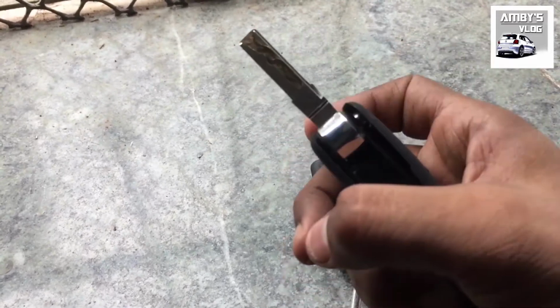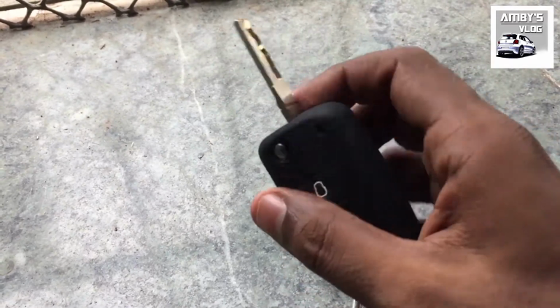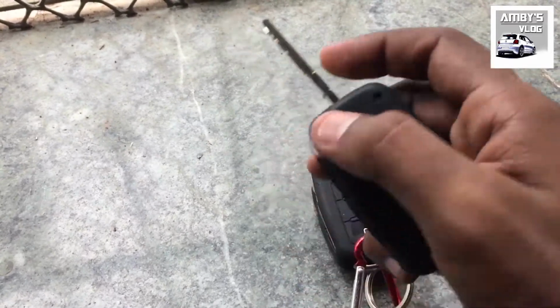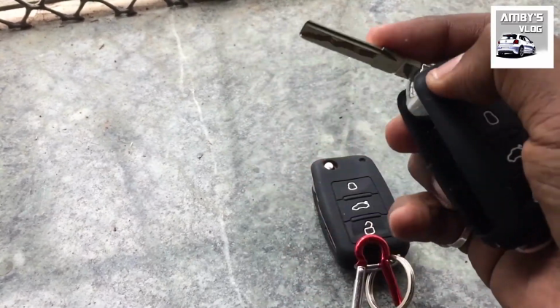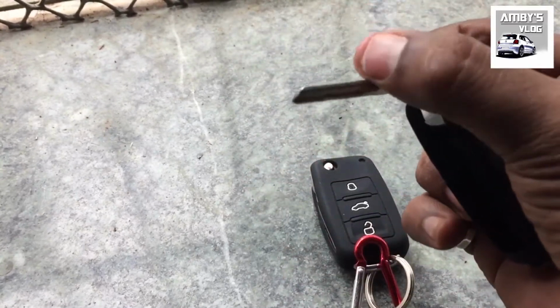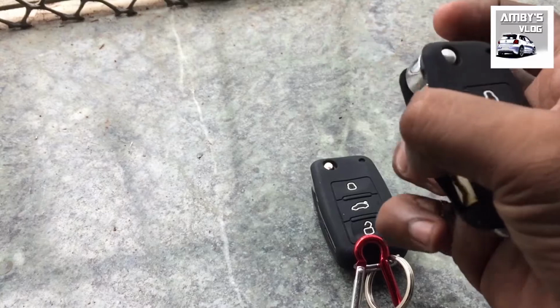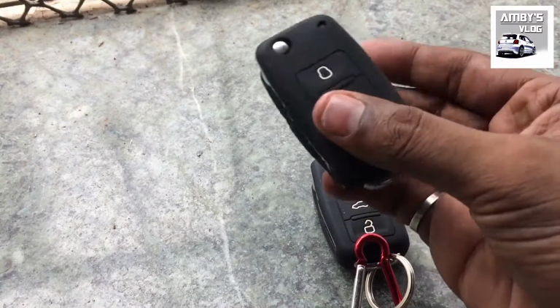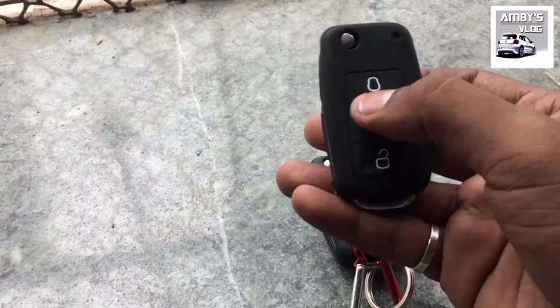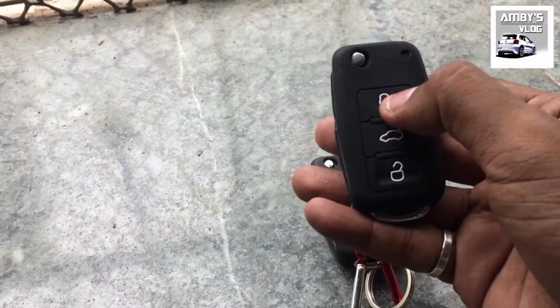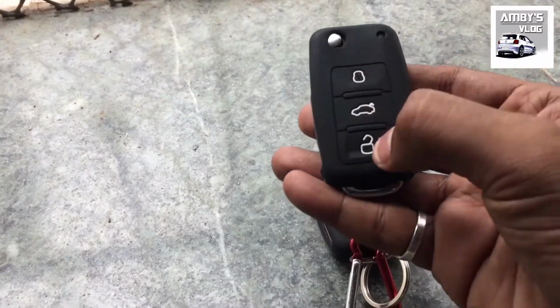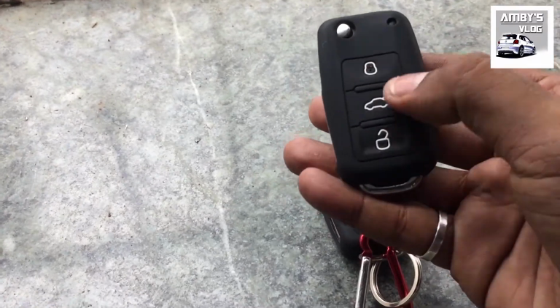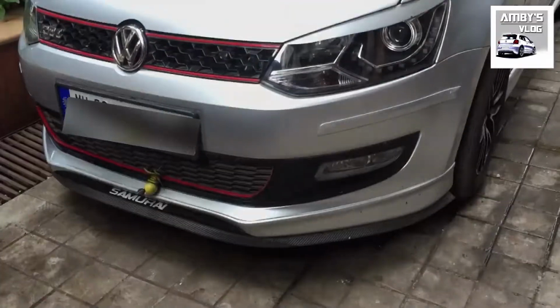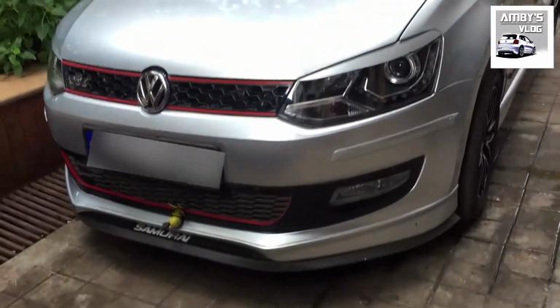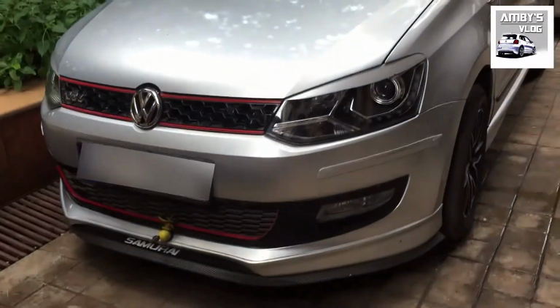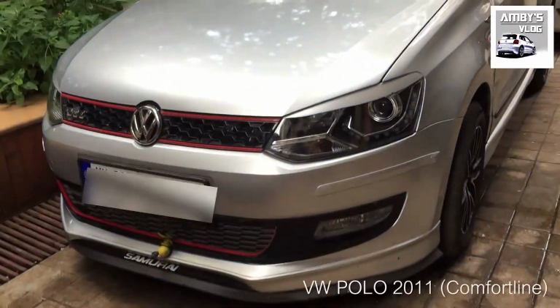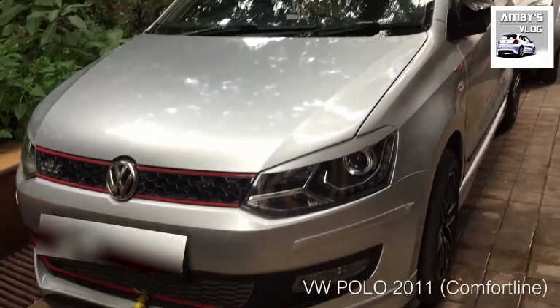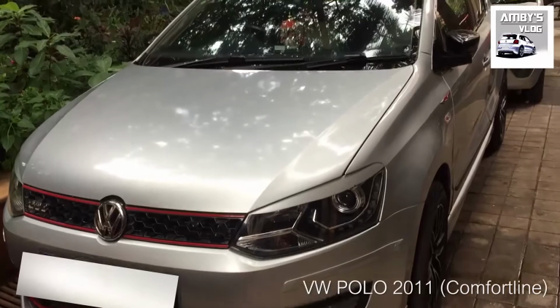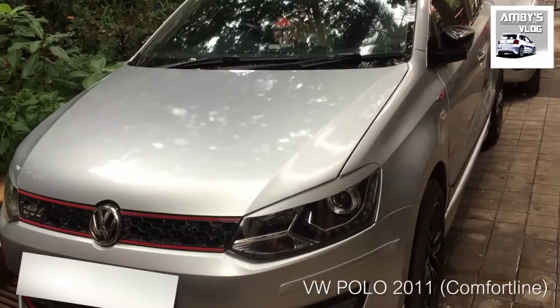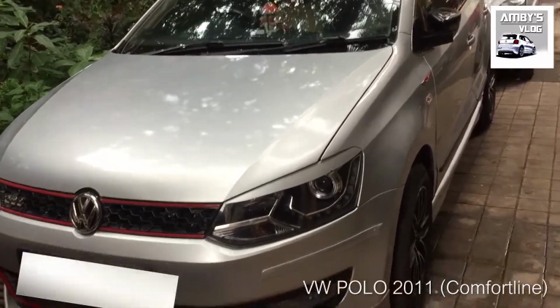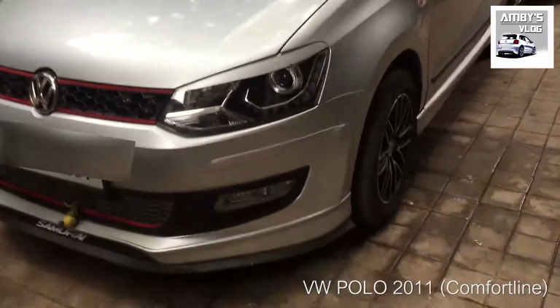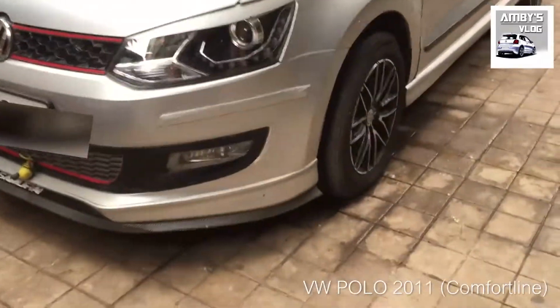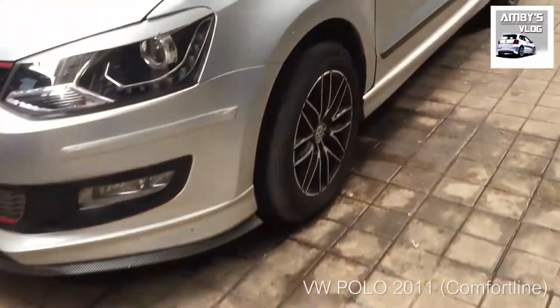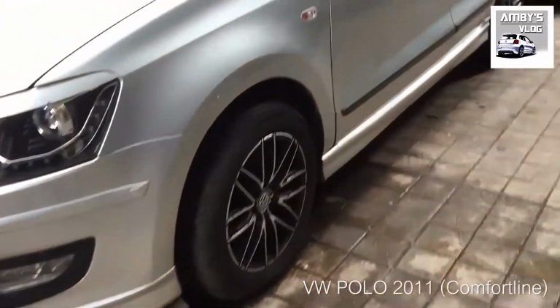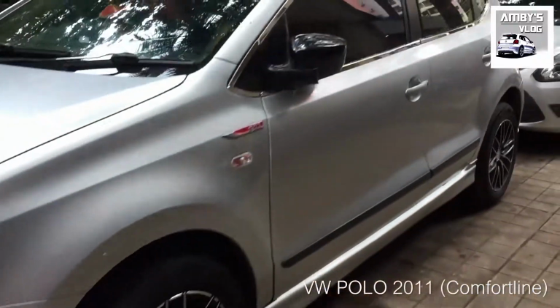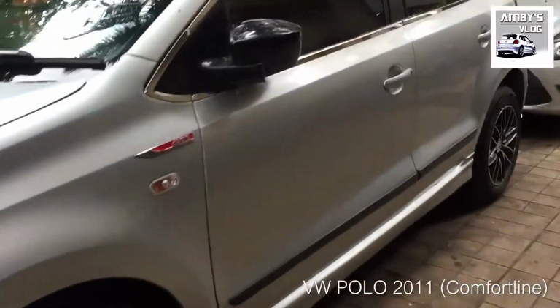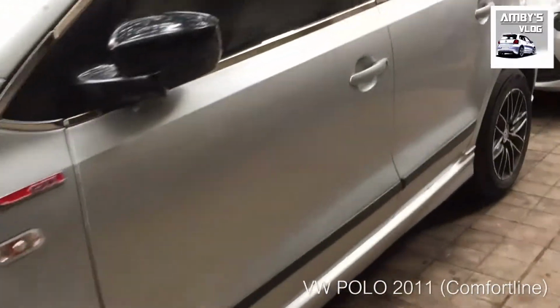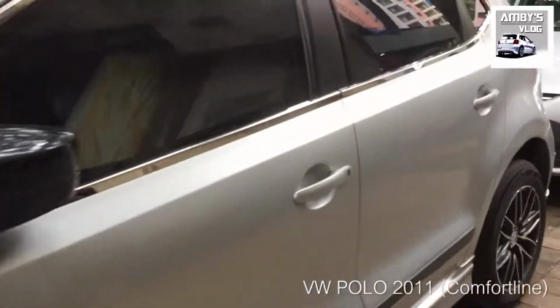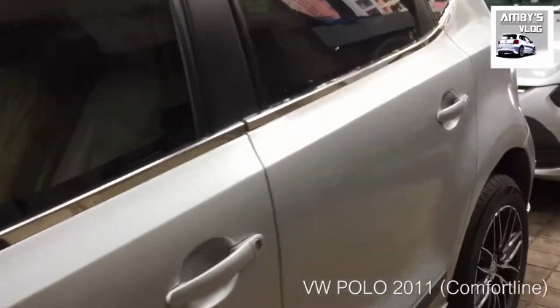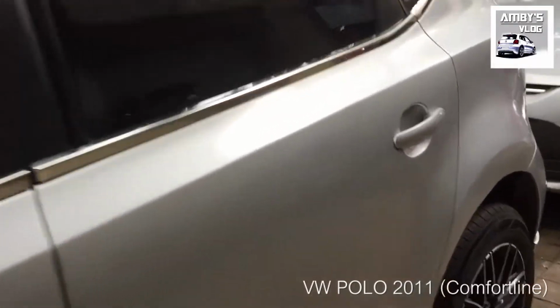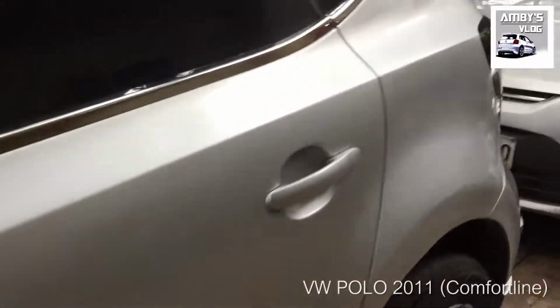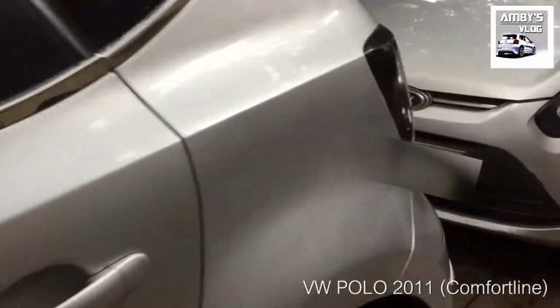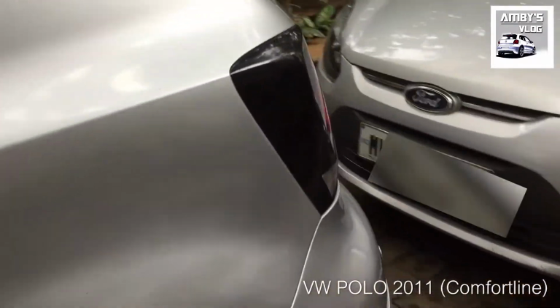This is my car — a 2011 Volkswagen Polo Comfort Line. I have some small modifications on it.